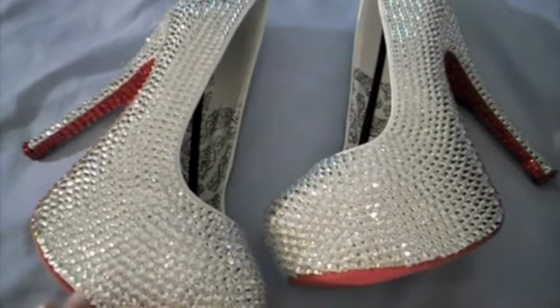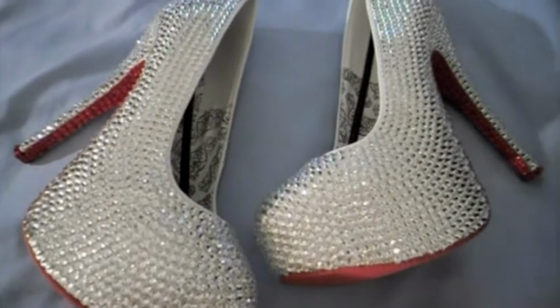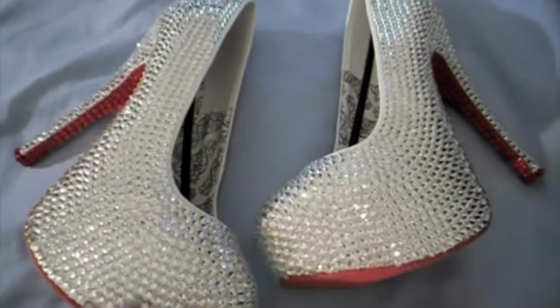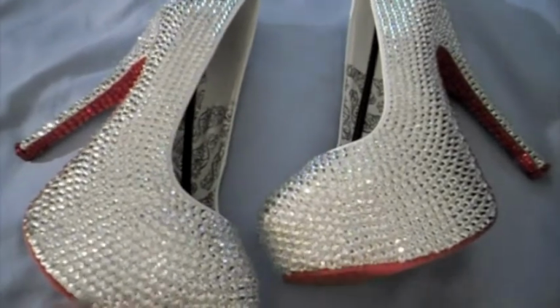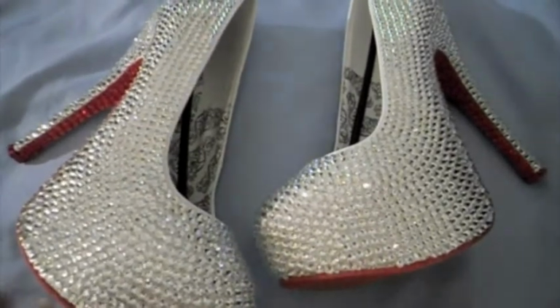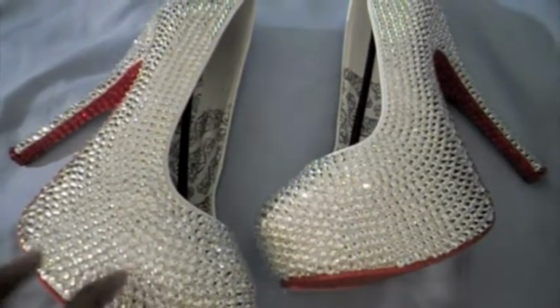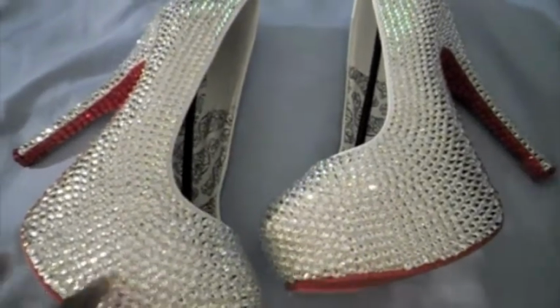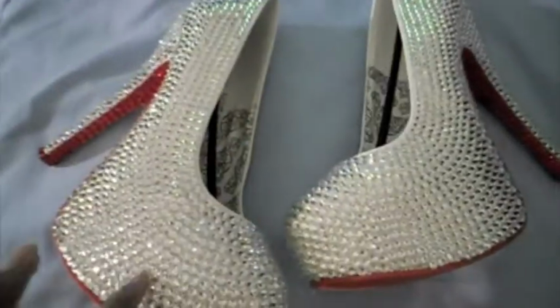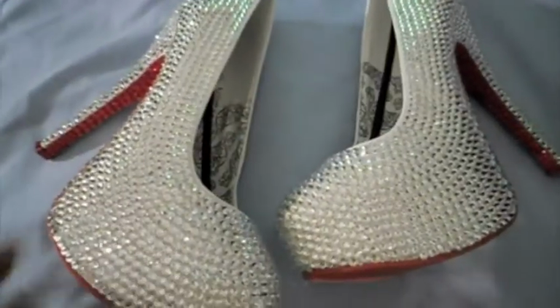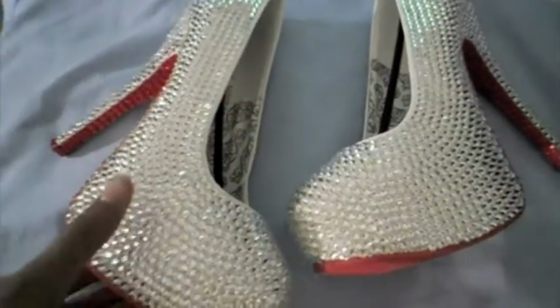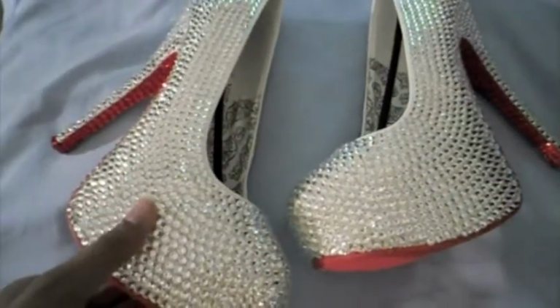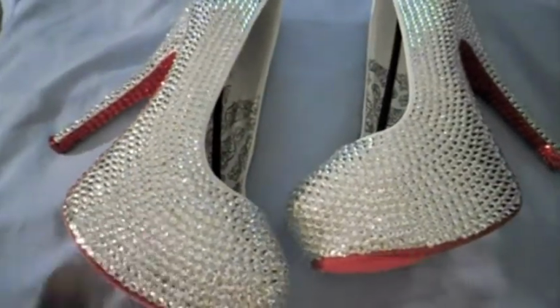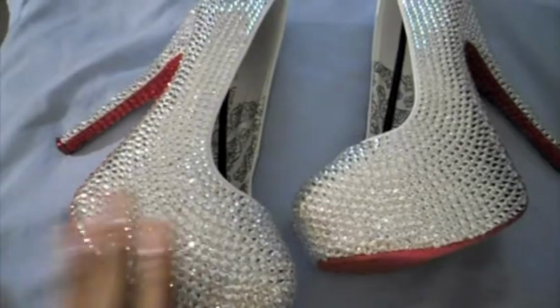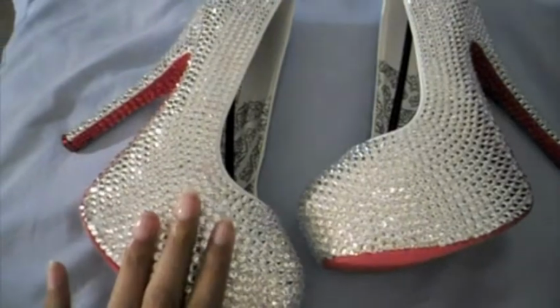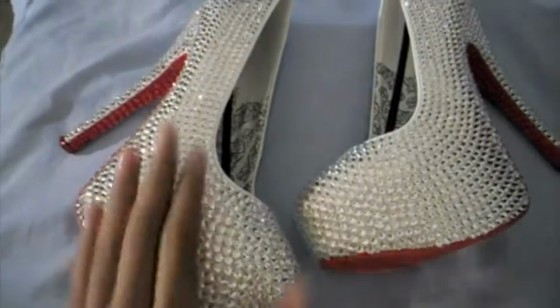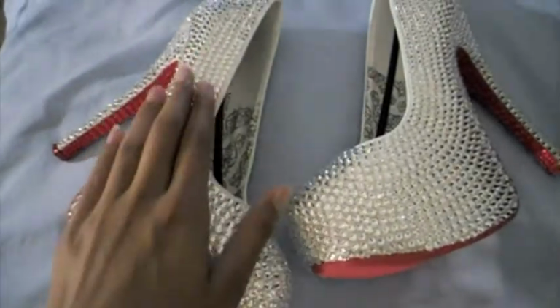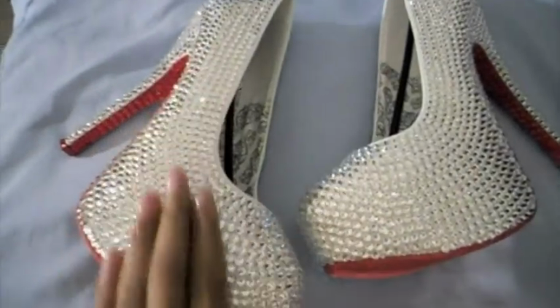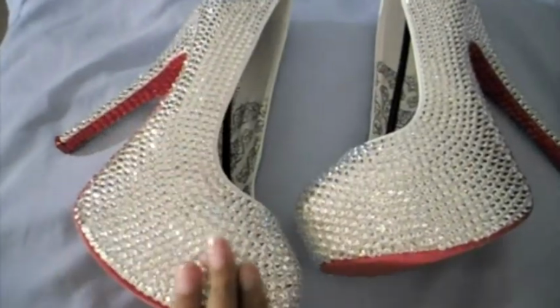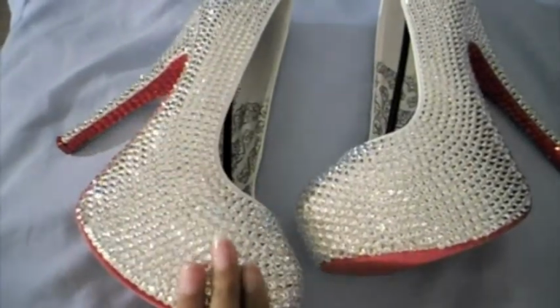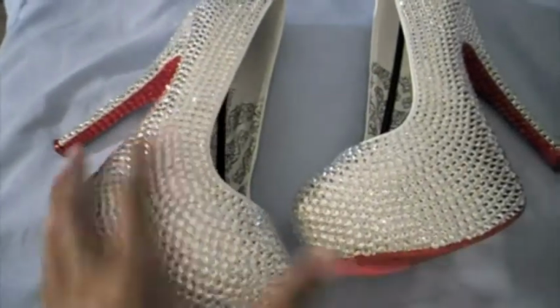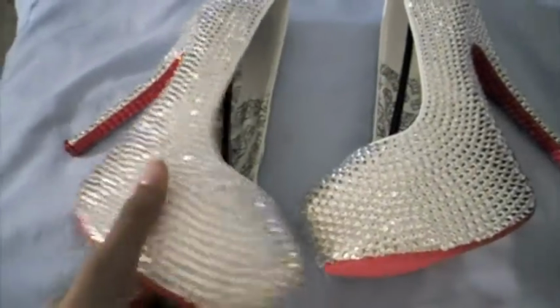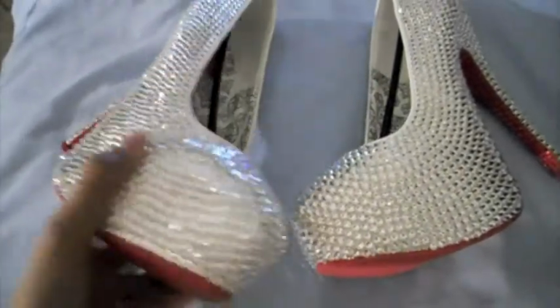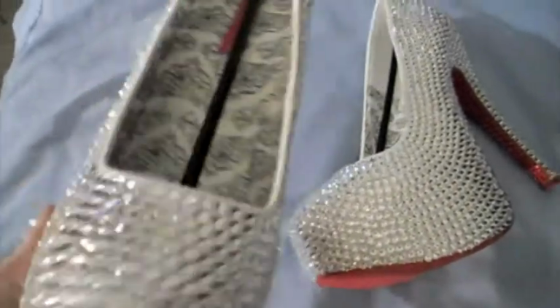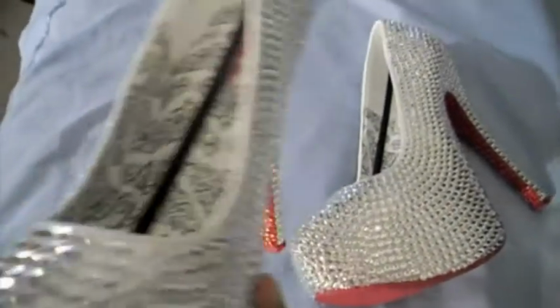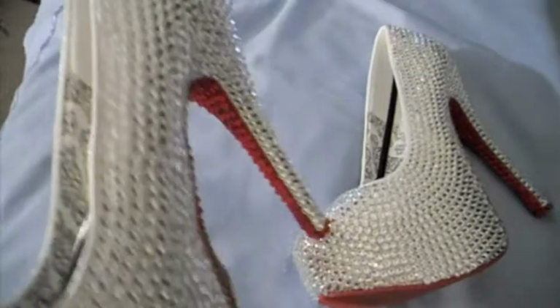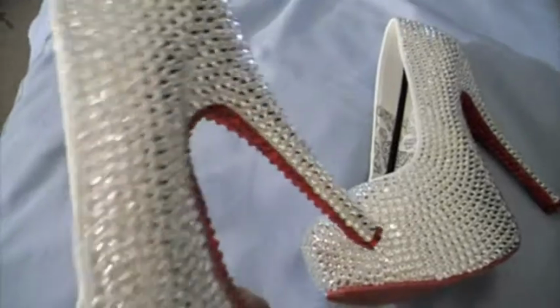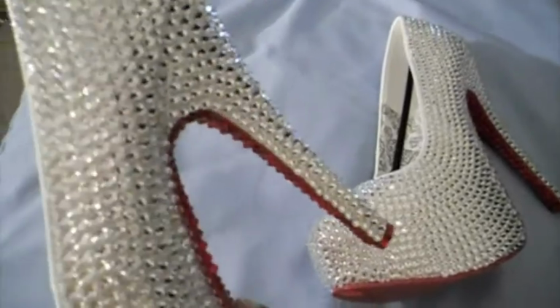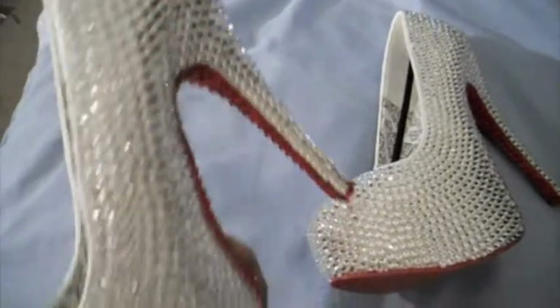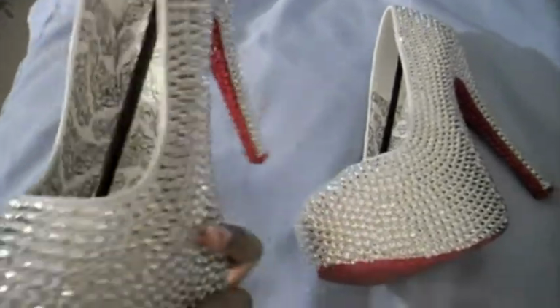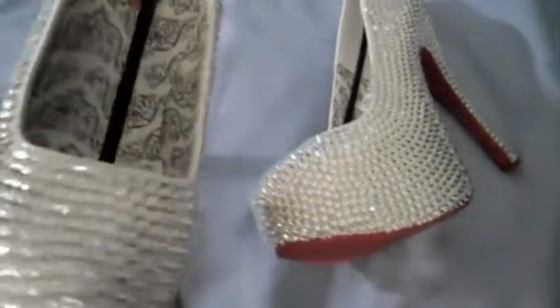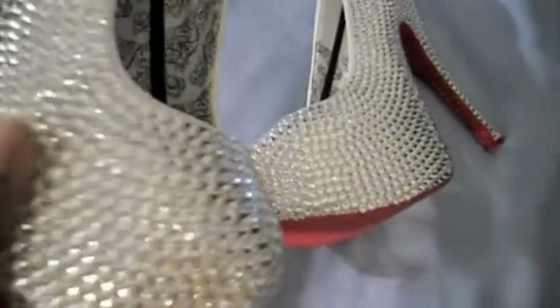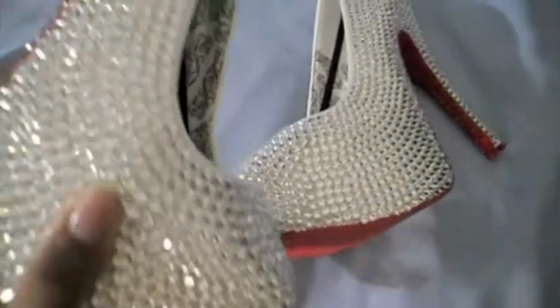She has bought about three or four pairs of heels from me. And she told me she wanted these shoes, and she wanted Swarovski crystals all over the shoe. So let me show you guys — all over the shoe there's Swarovski crystals.